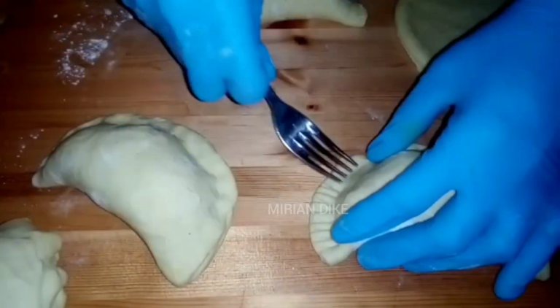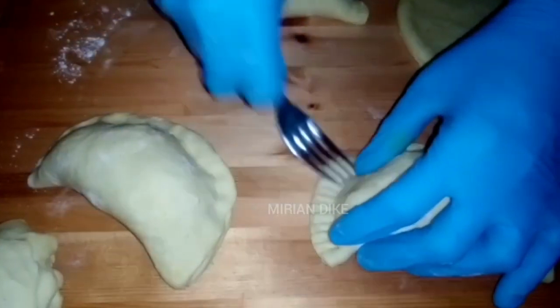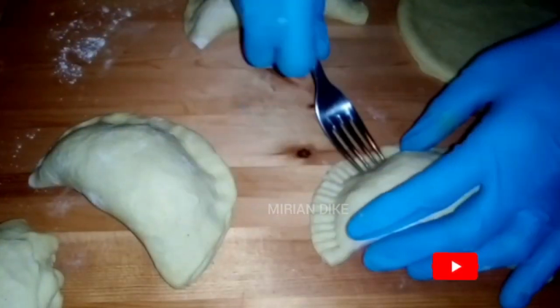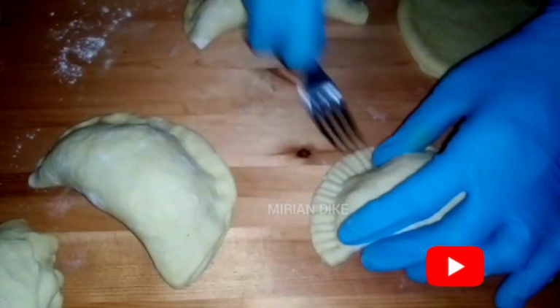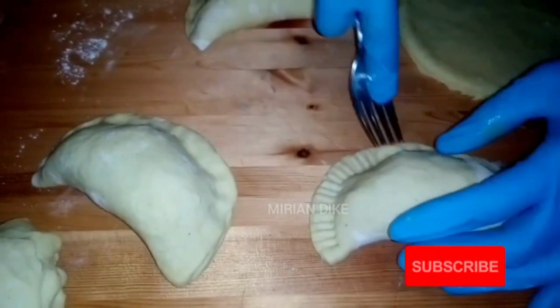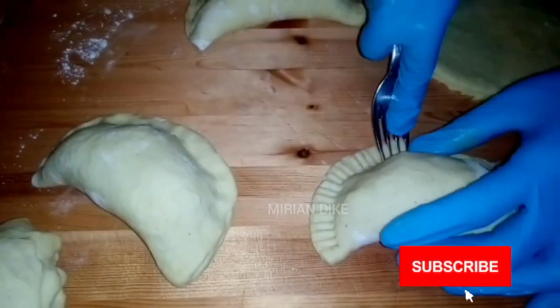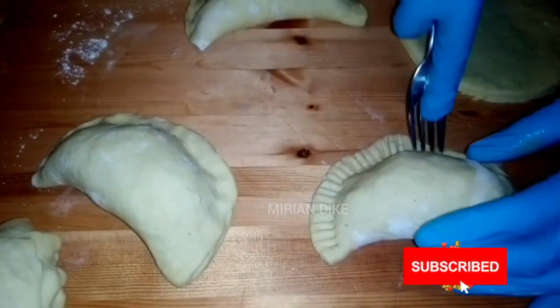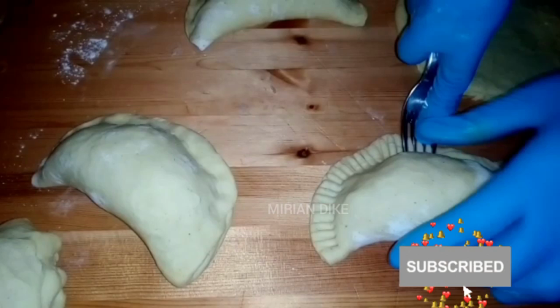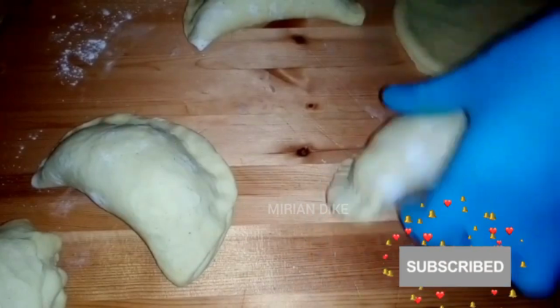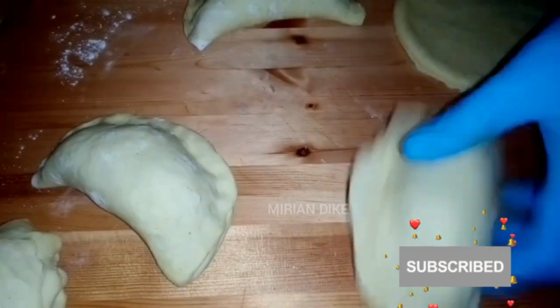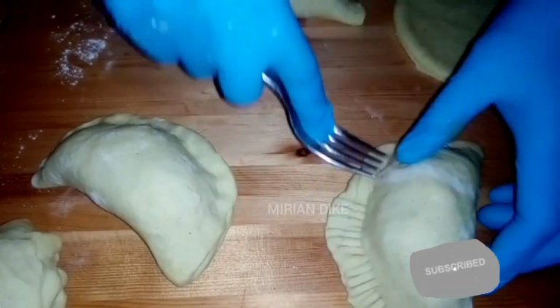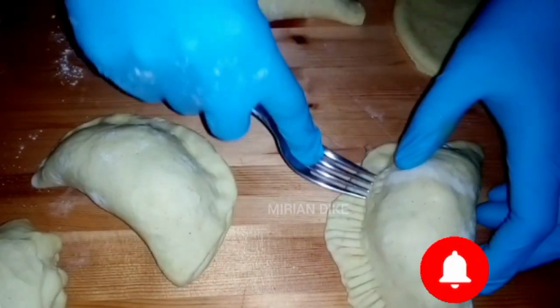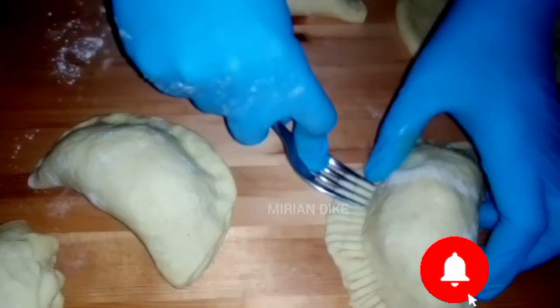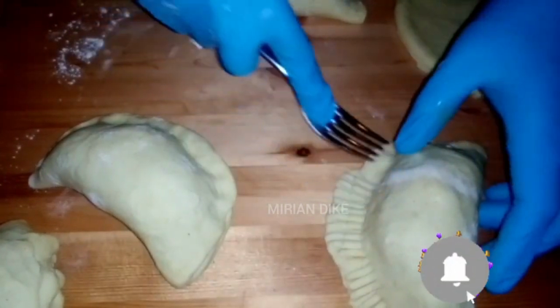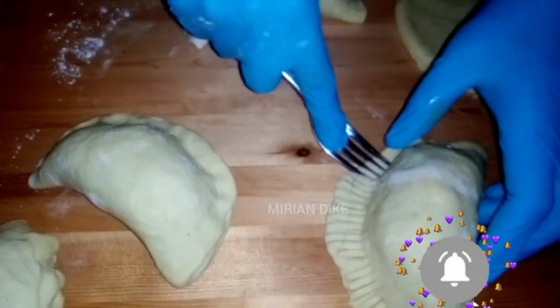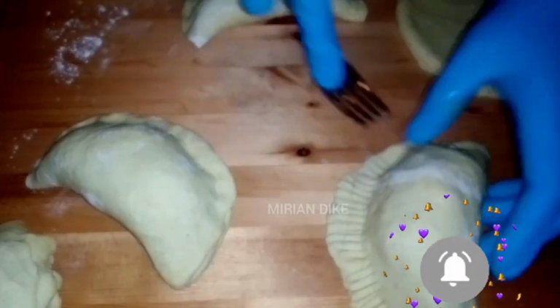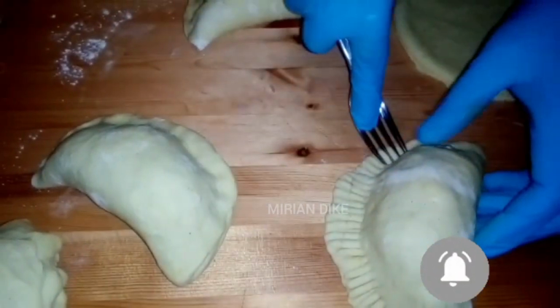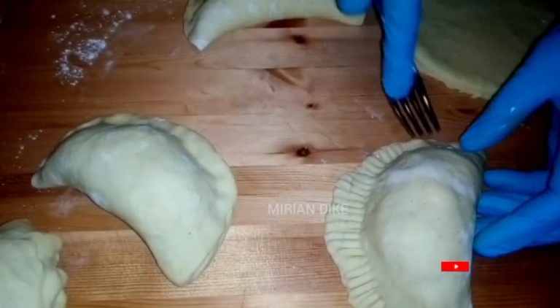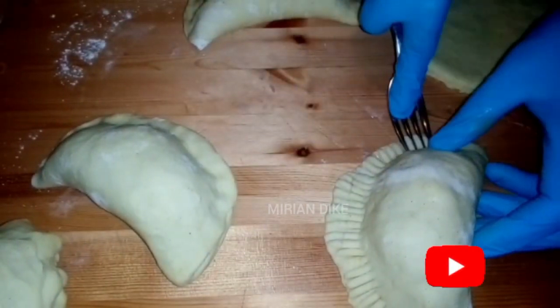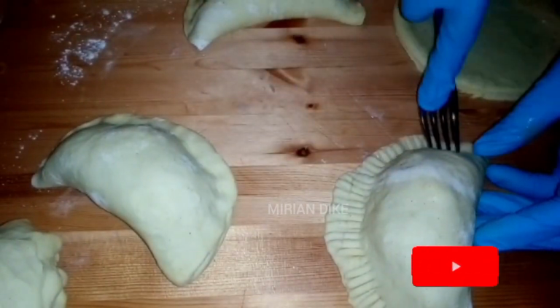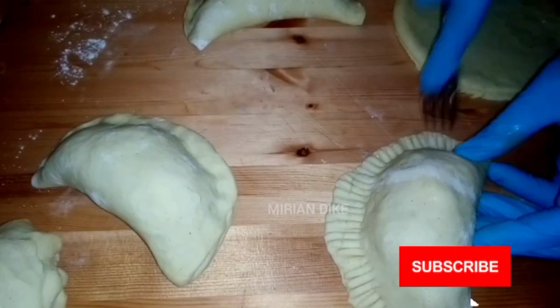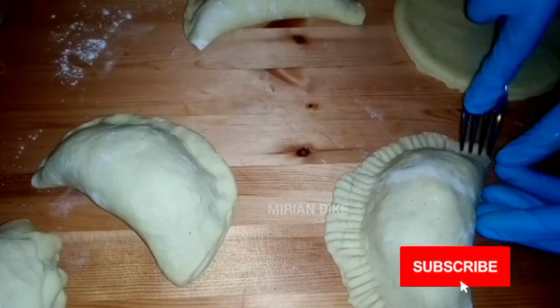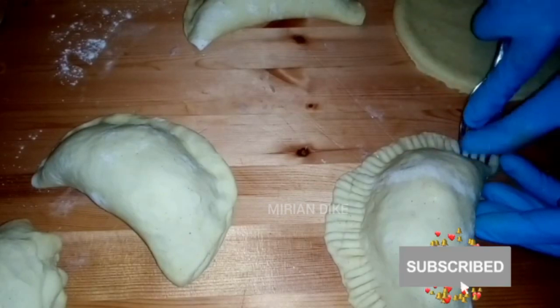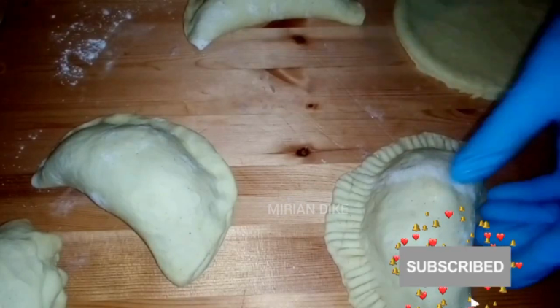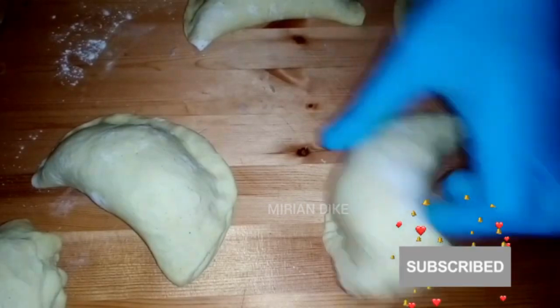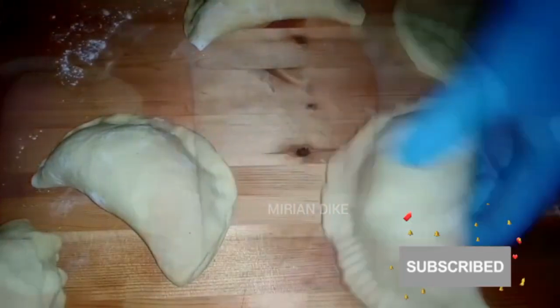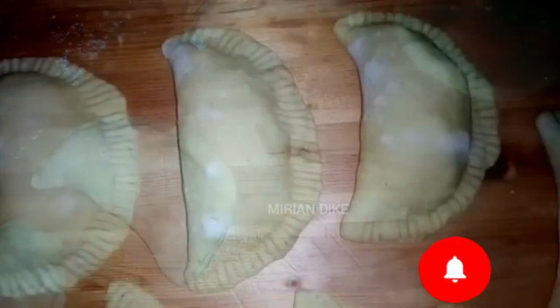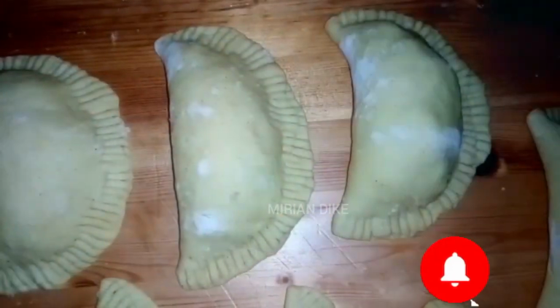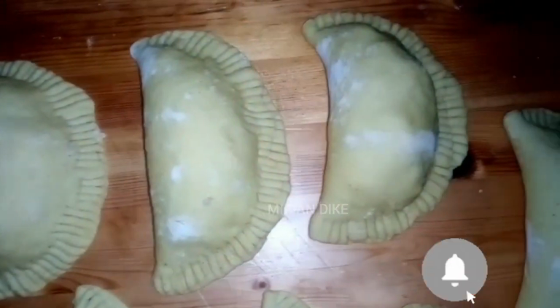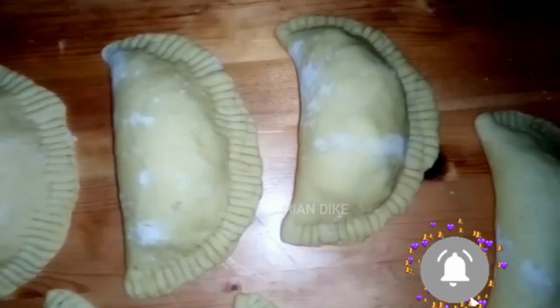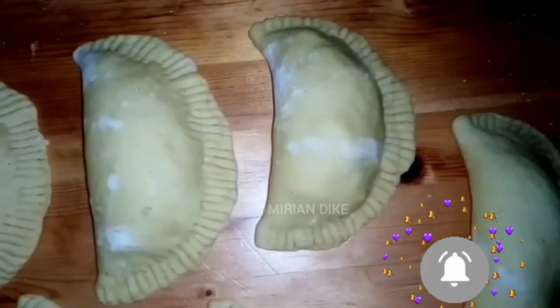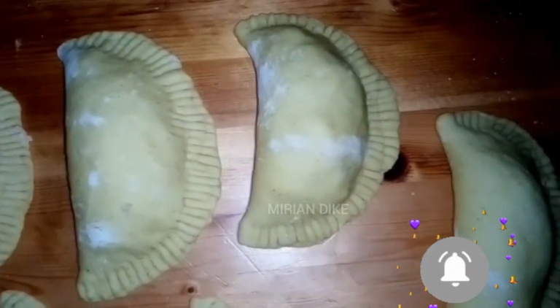After closing it with a fork, go ahead and bake it depending on your oven setting. For my own, I bake it at 180 degrees for 20 minutes.